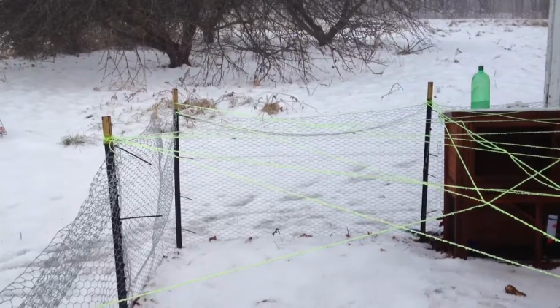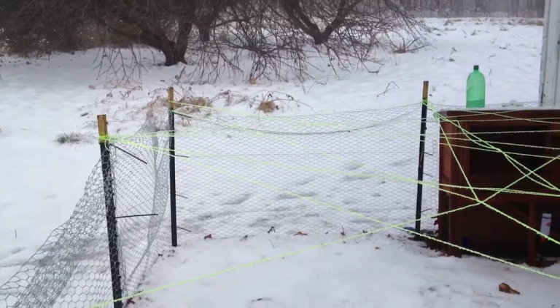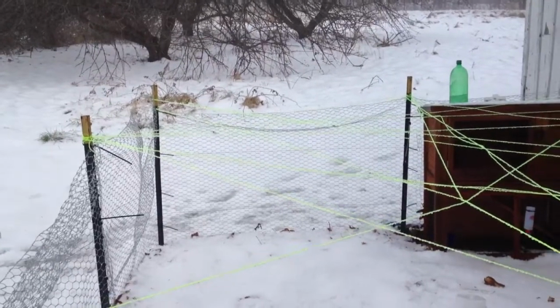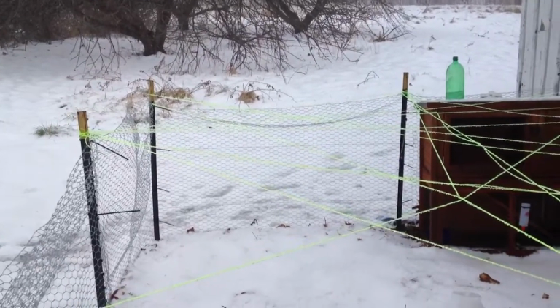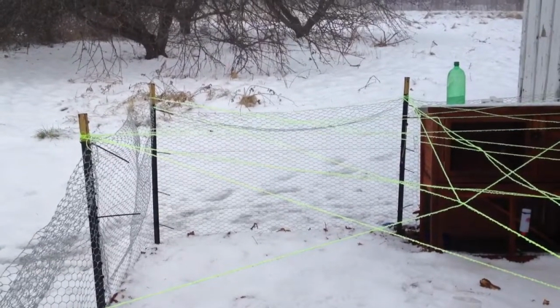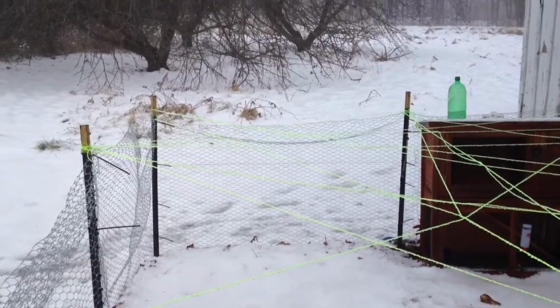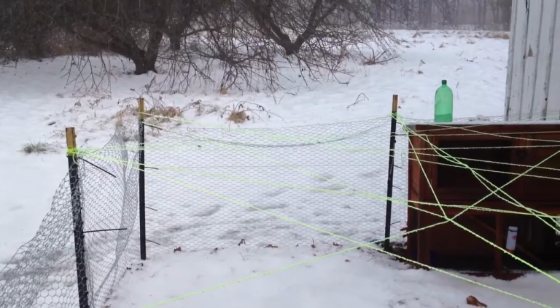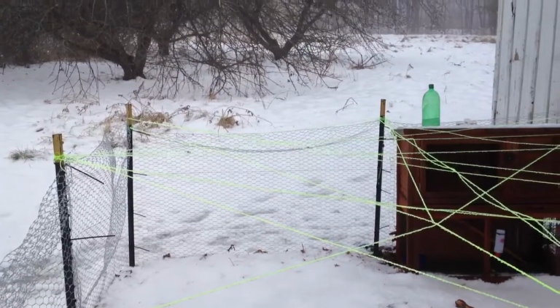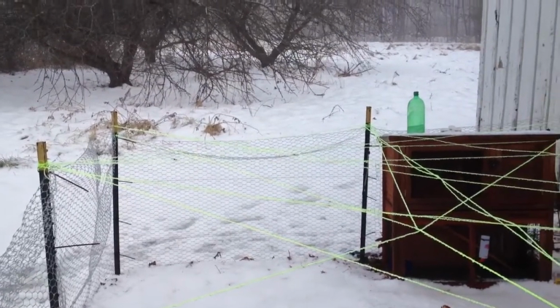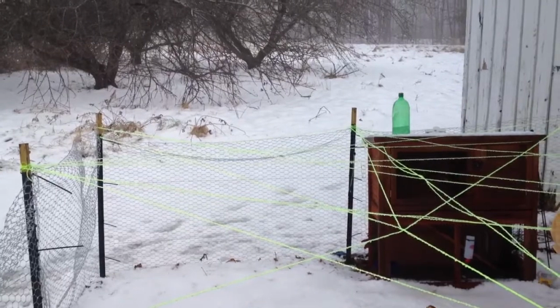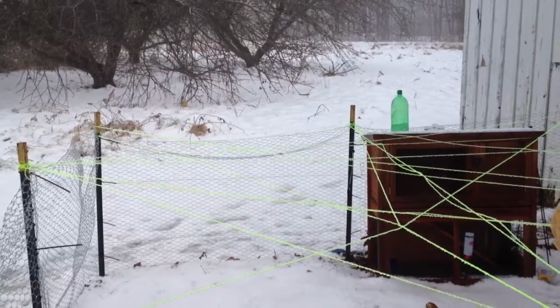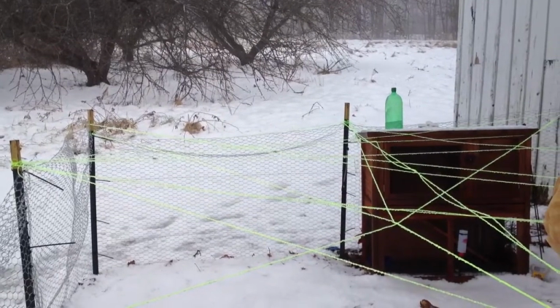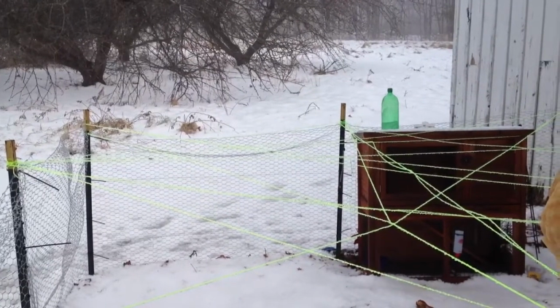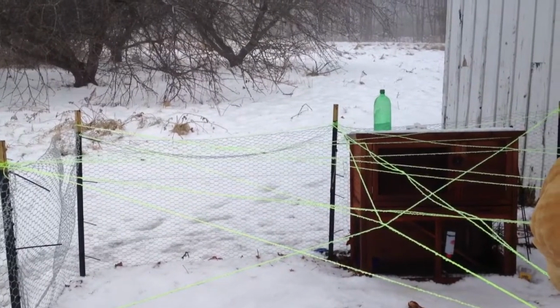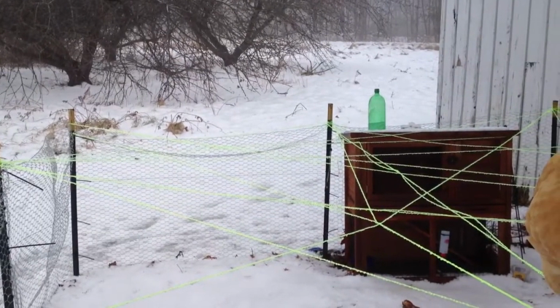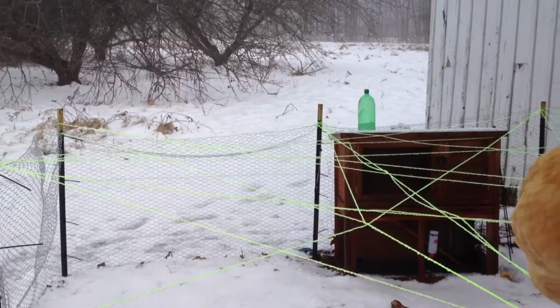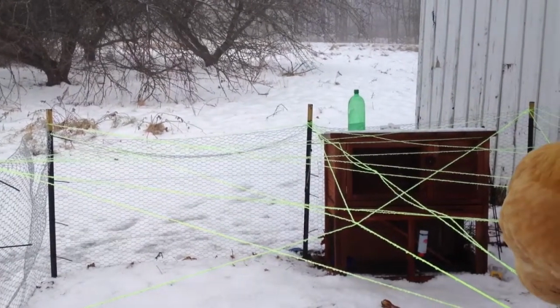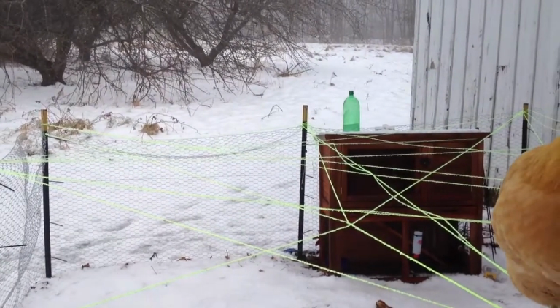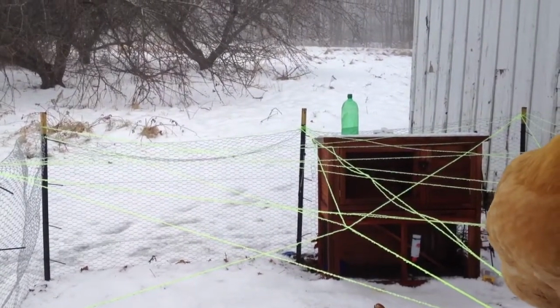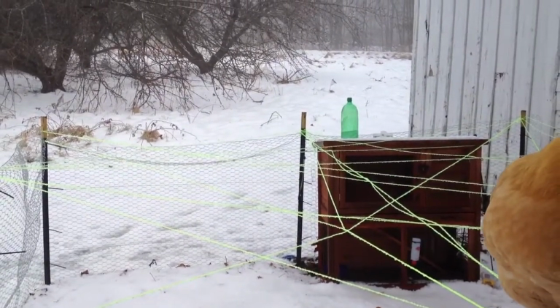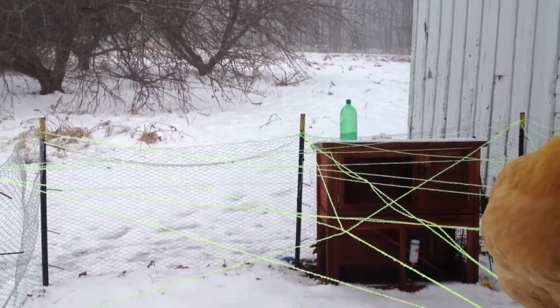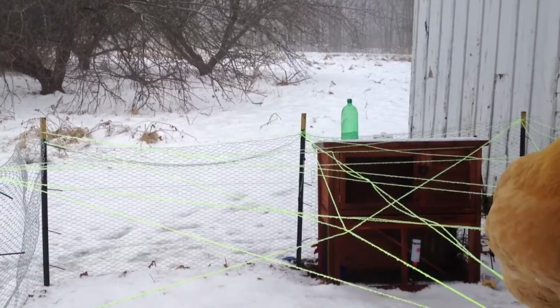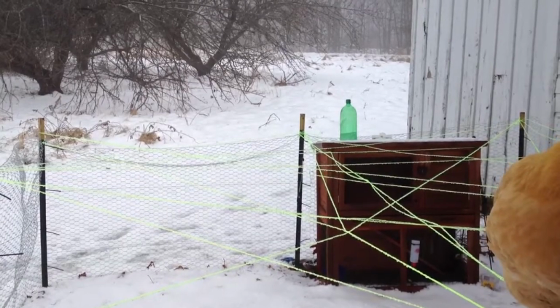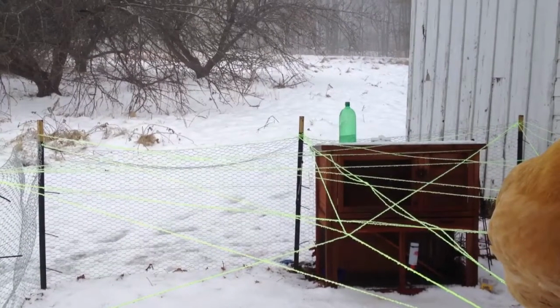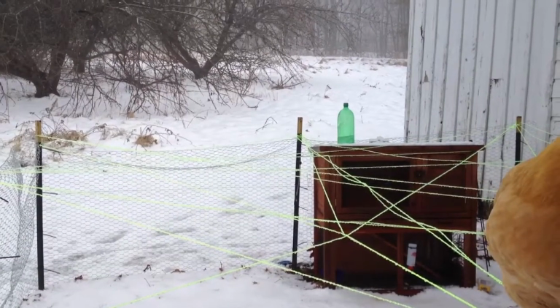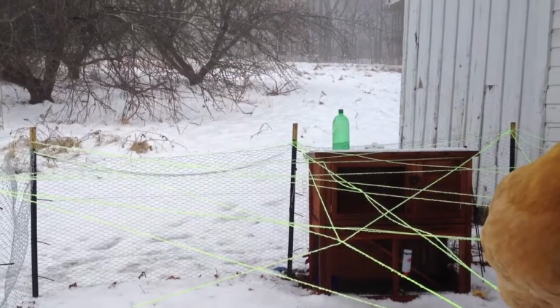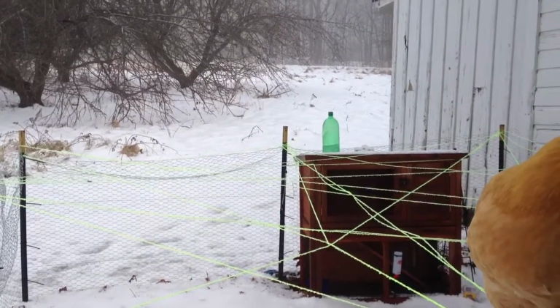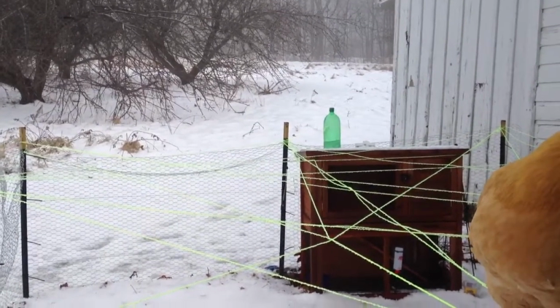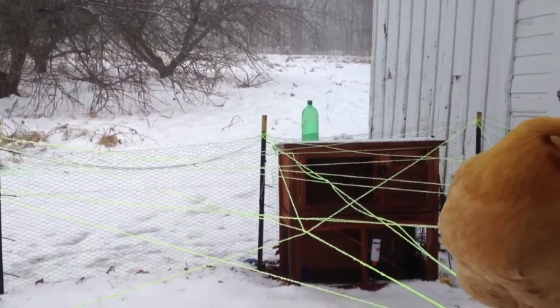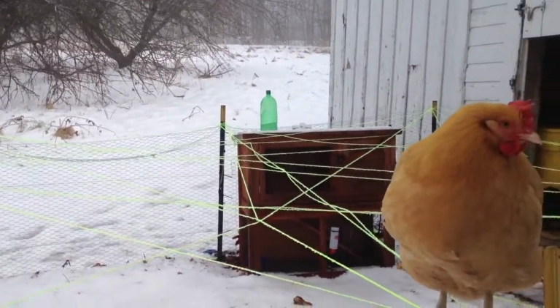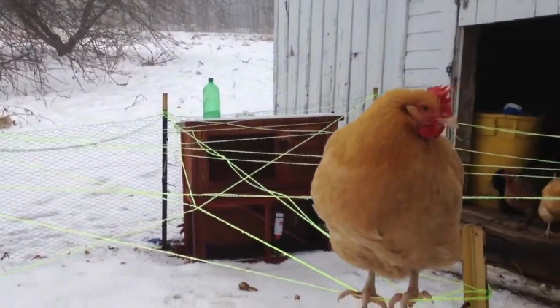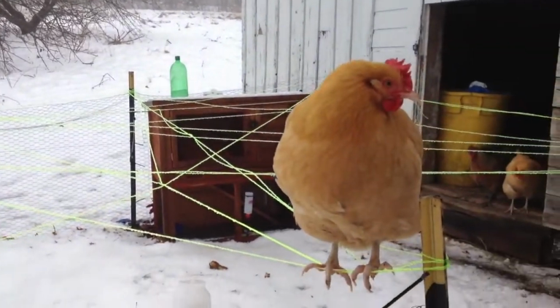Right here I have my little webbing matrix made out of 130 pound test fishing line, designed to keep hawks and other predatory birds out. However, there appears to be a slight design flaw.